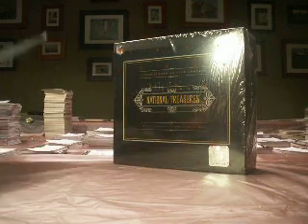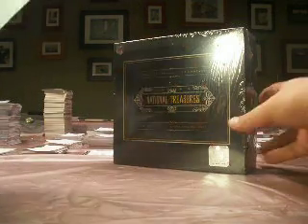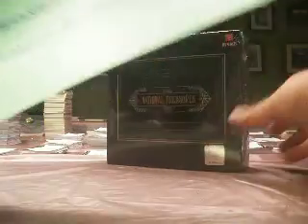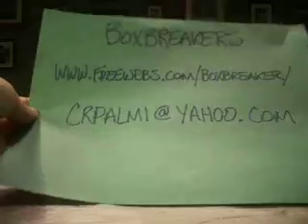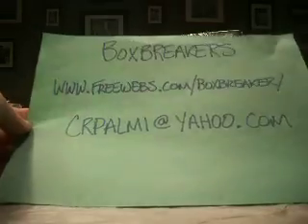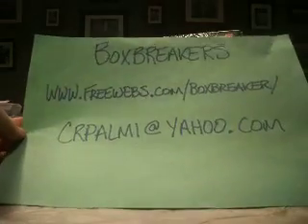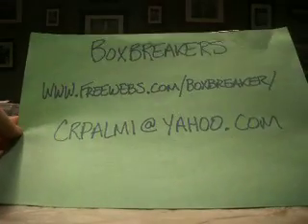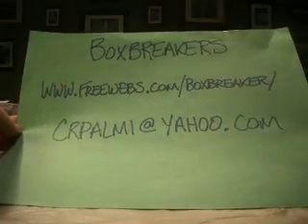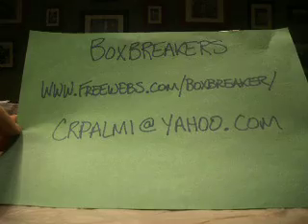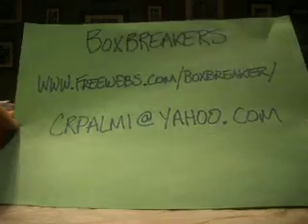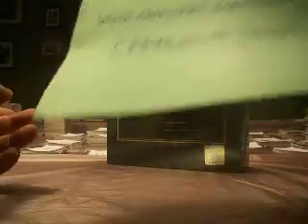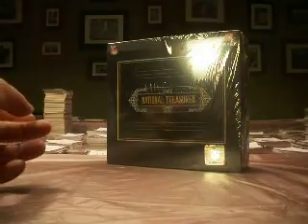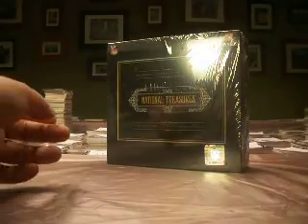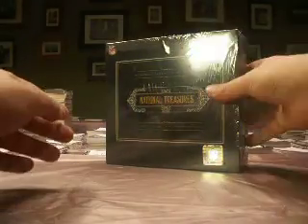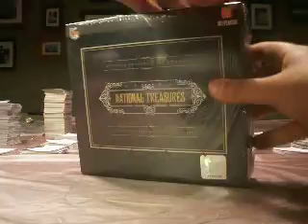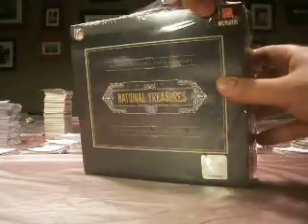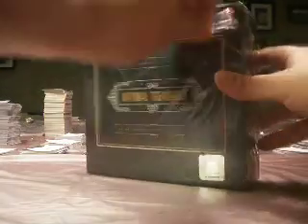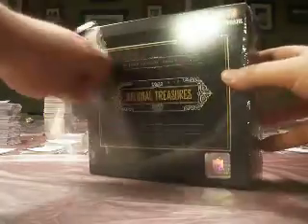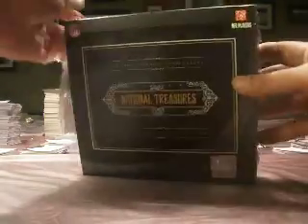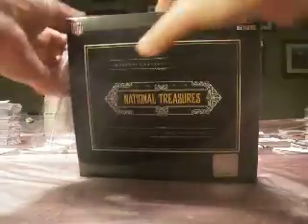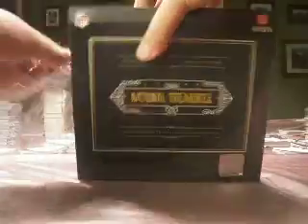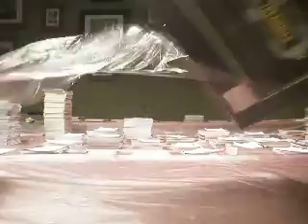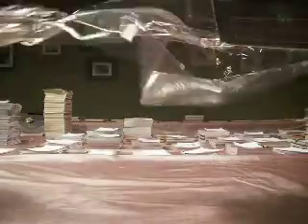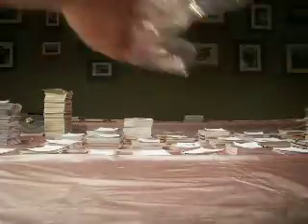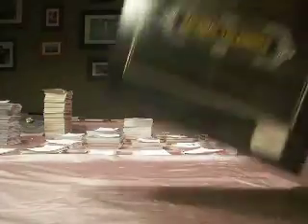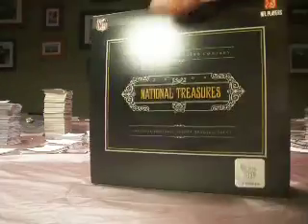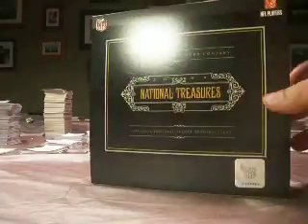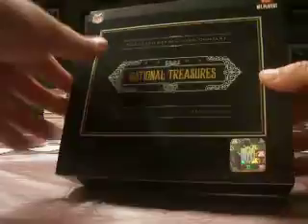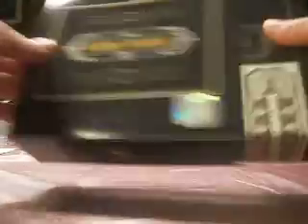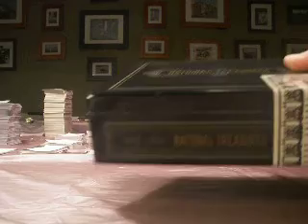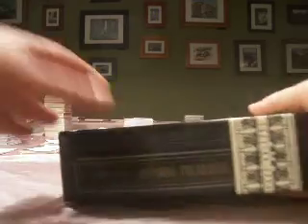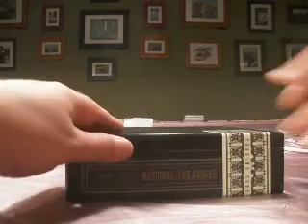Hey guys, welcome back to the Box Breaker's high-end football group break for April. FreeWebs.com slash Box Breaker — that's the website. We are finishing up our first case. This is 2008 National Treasures, box number three.